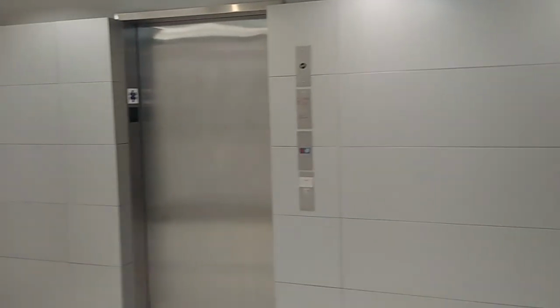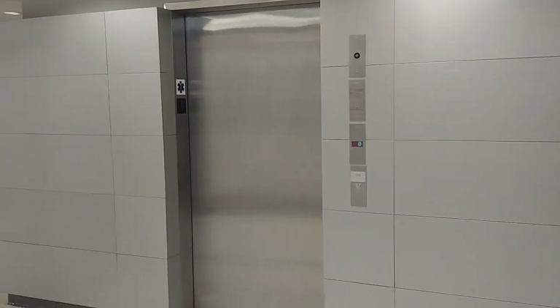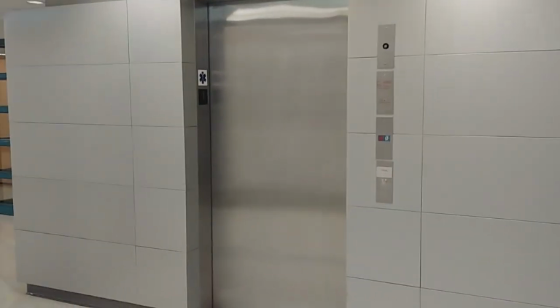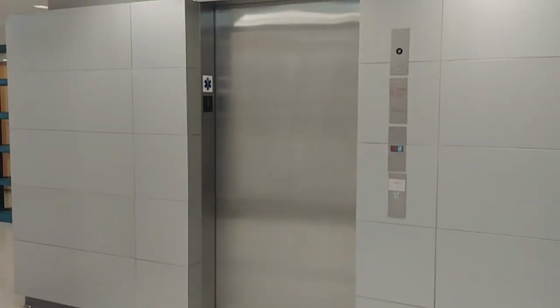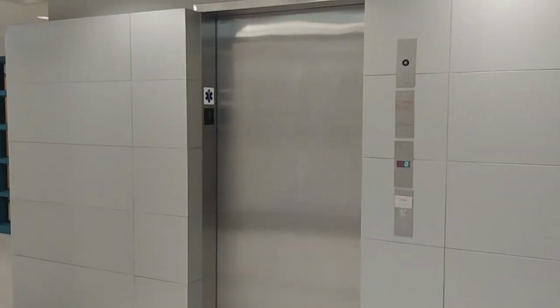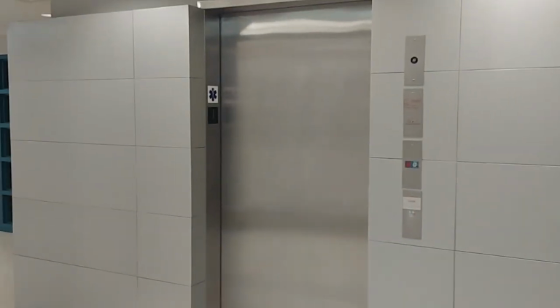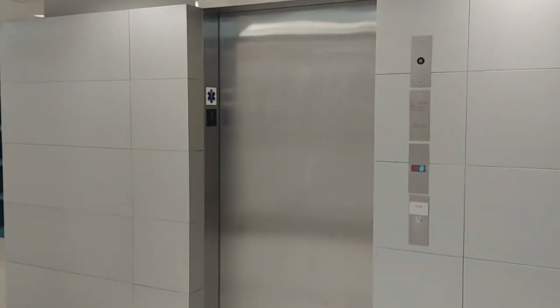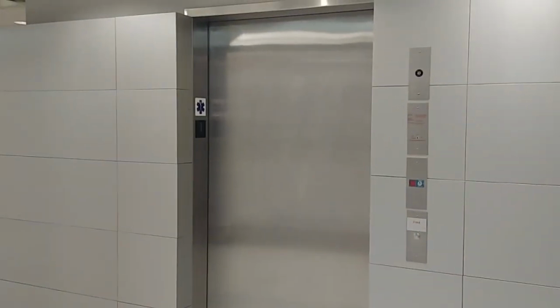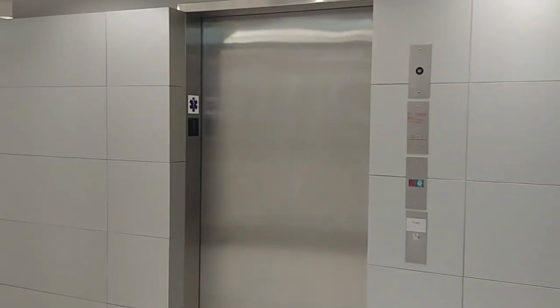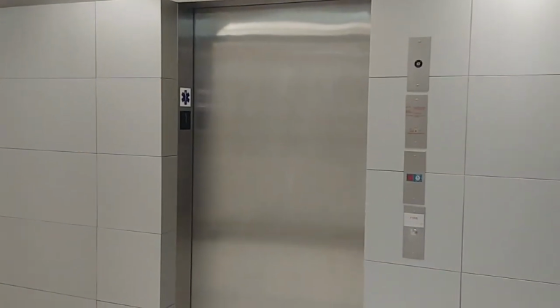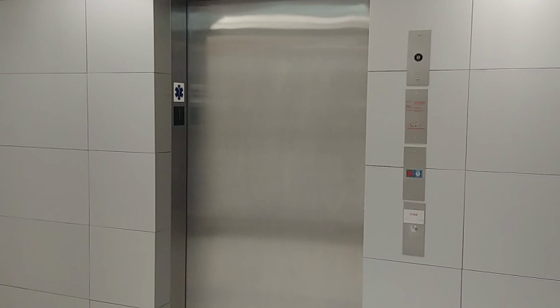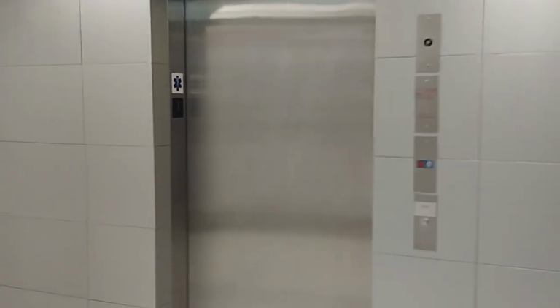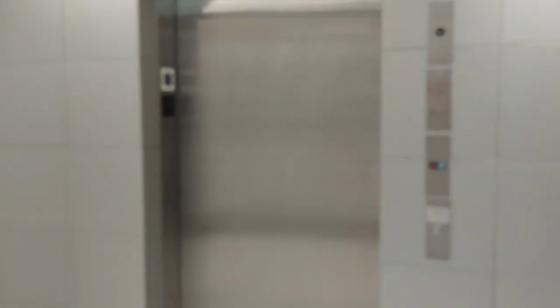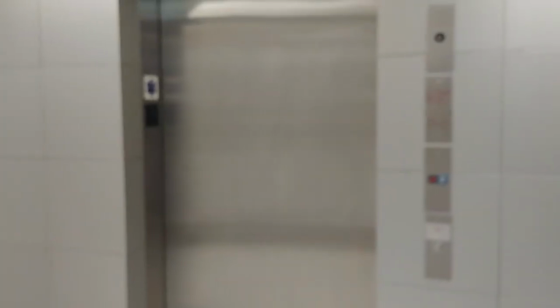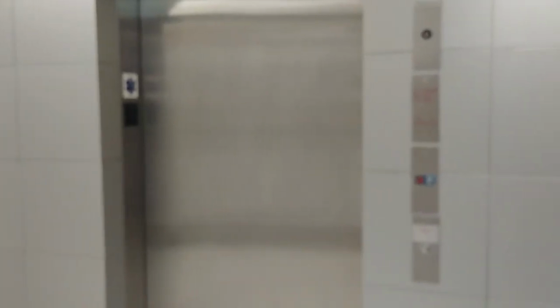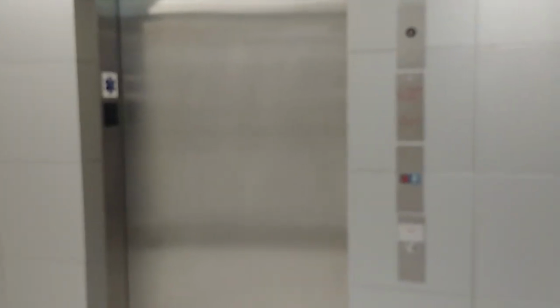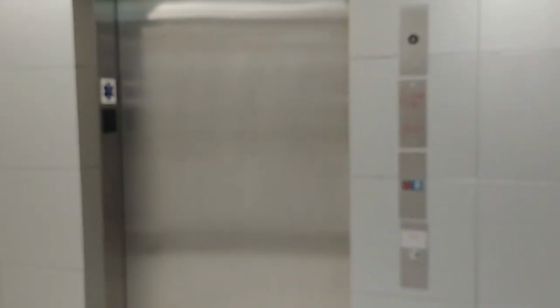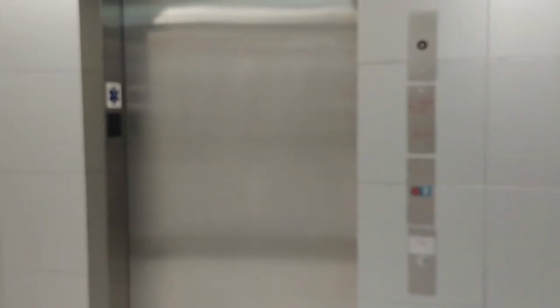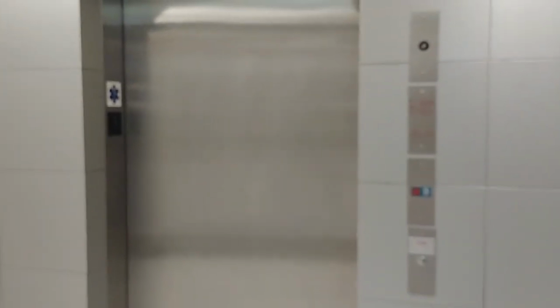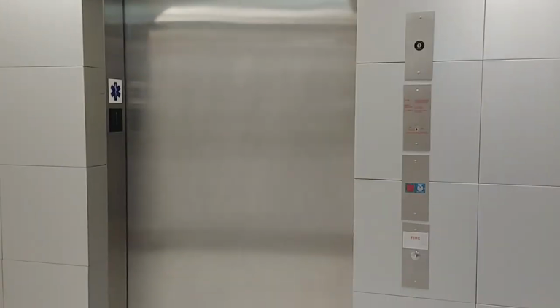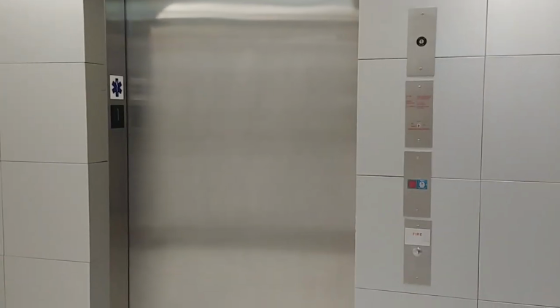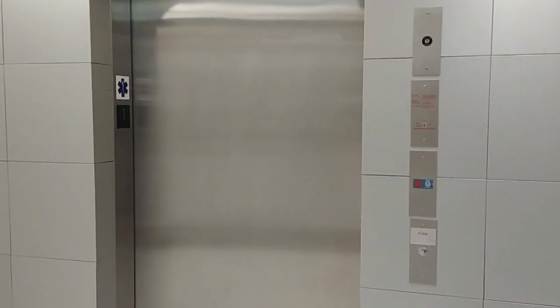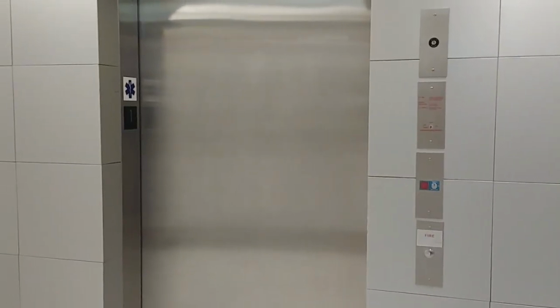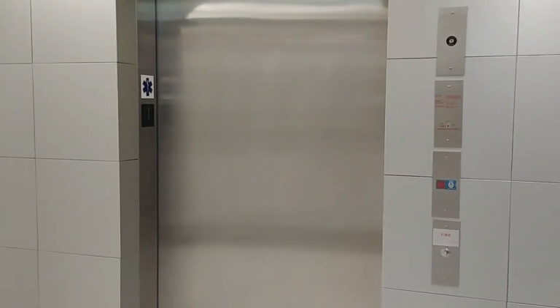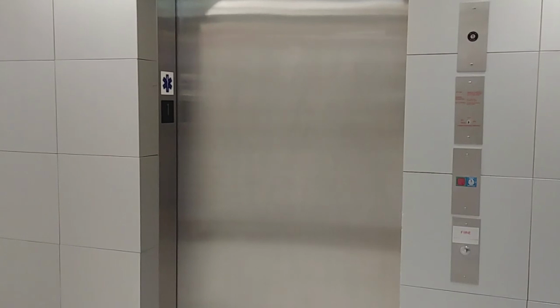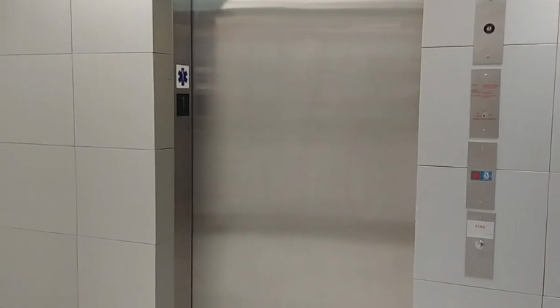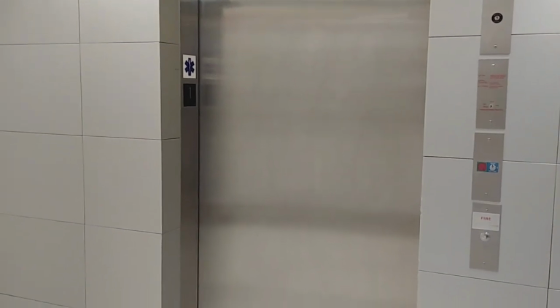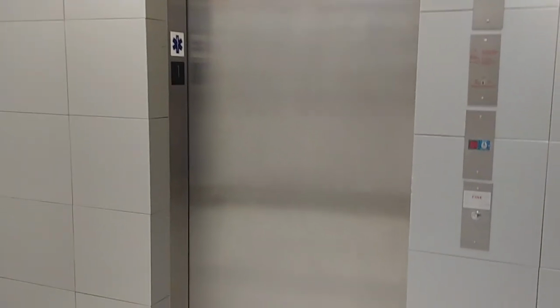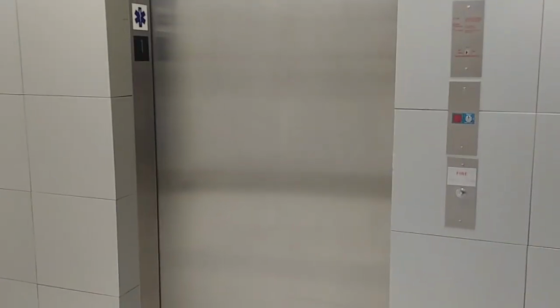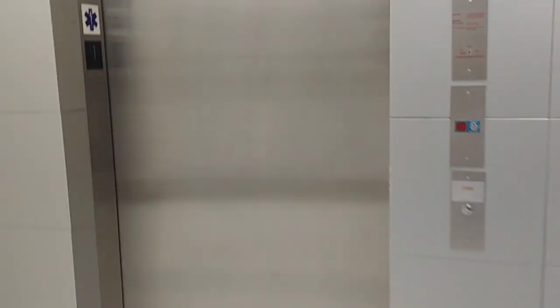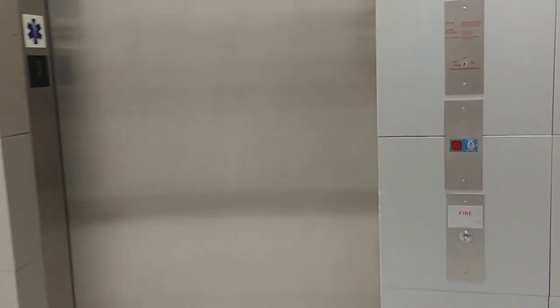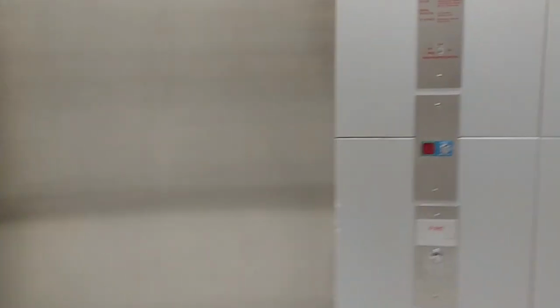Hey everybody, this is Max Passa for West Massachusetts Elevators. We come to the elevator at the Cole Engineering Building at UMass Amherst, Massachusetts. Here's the elevator.